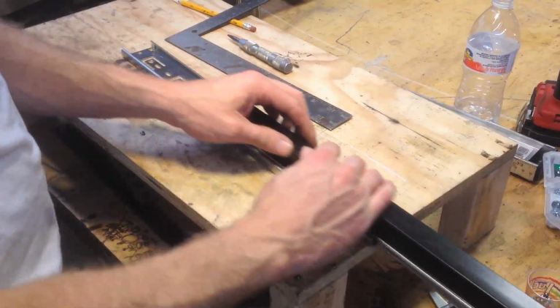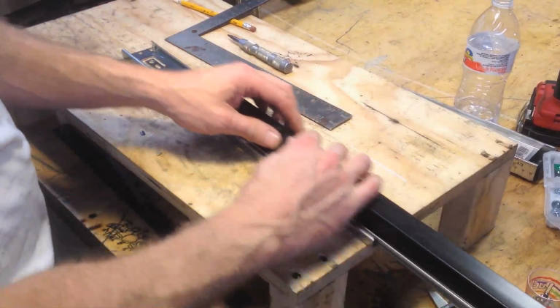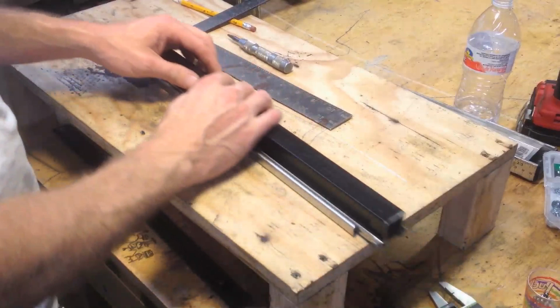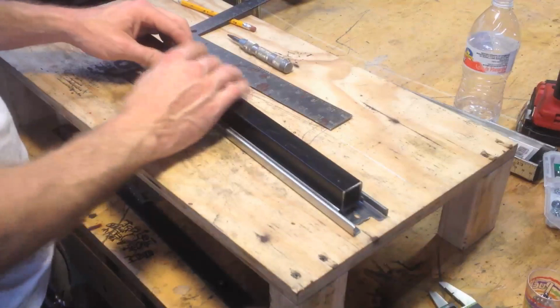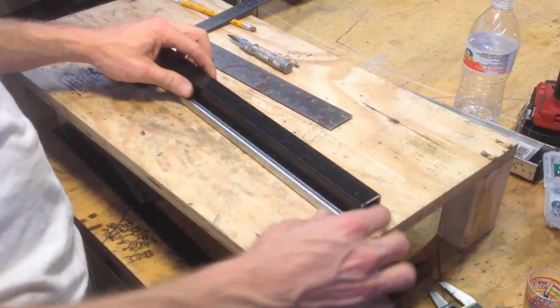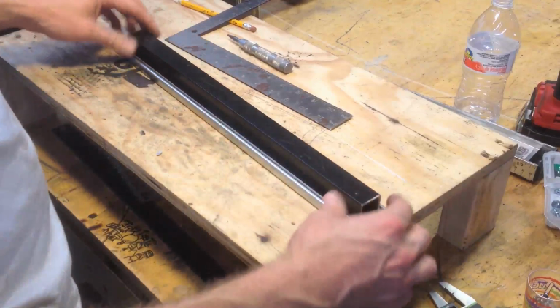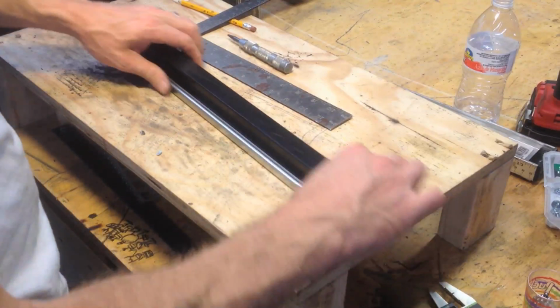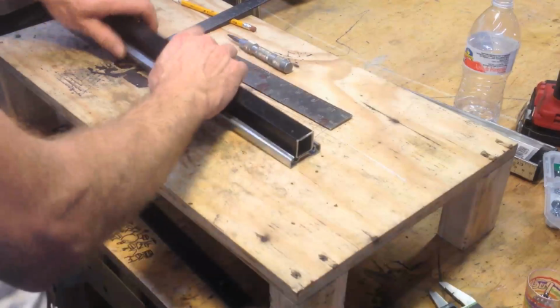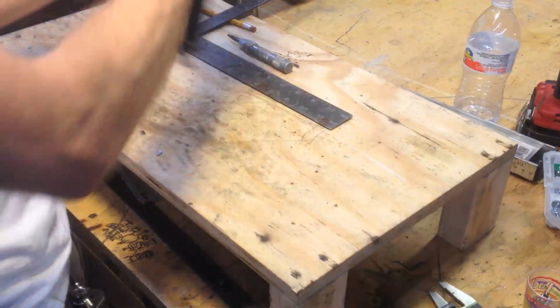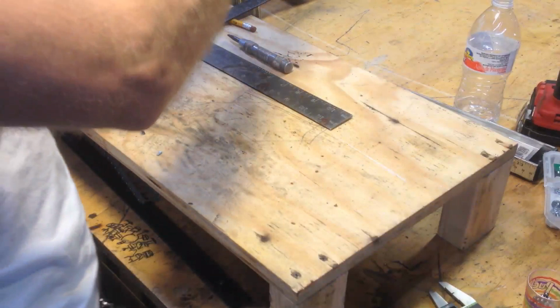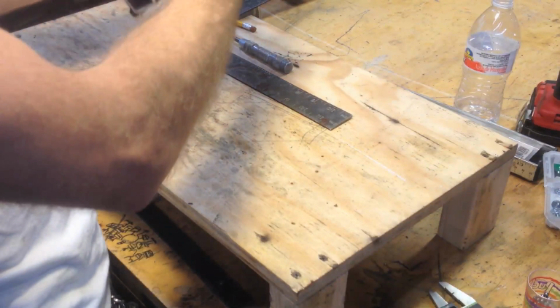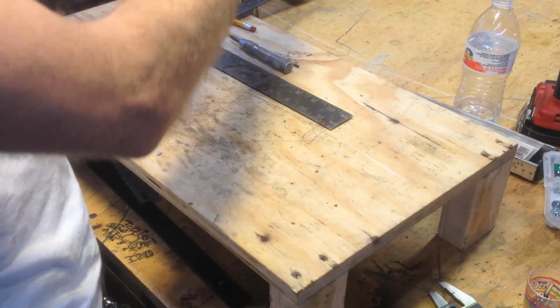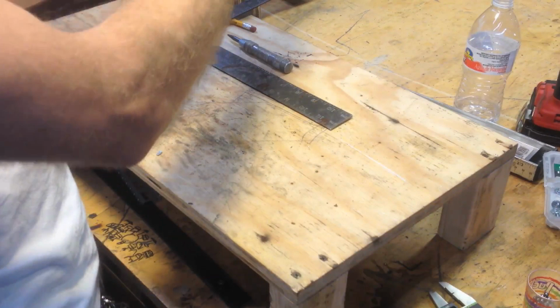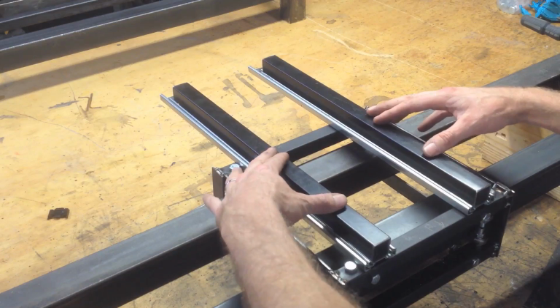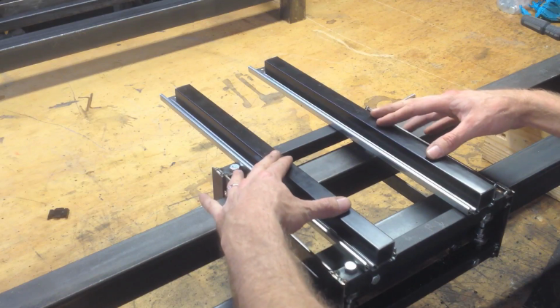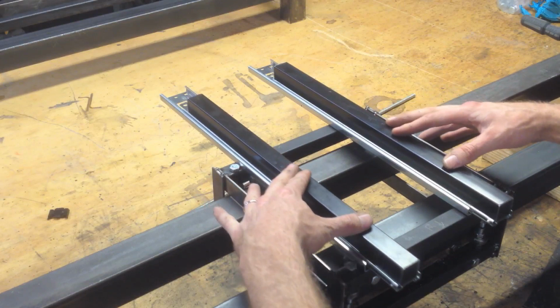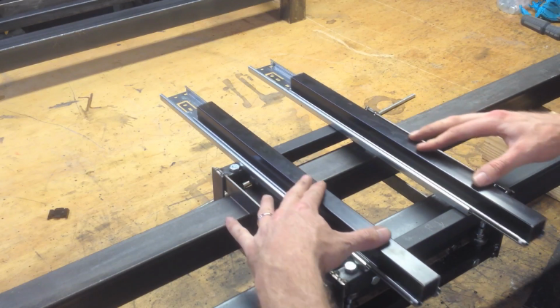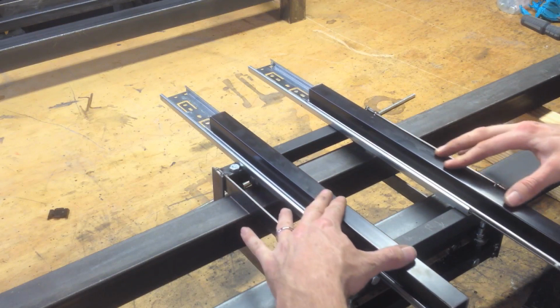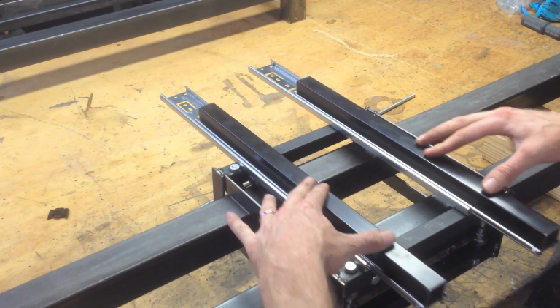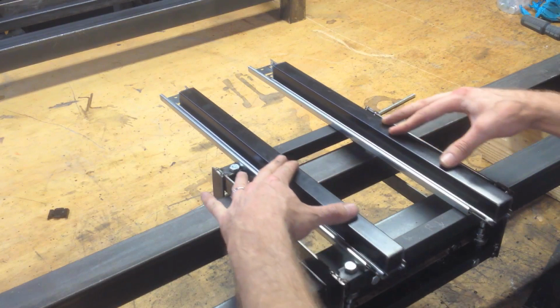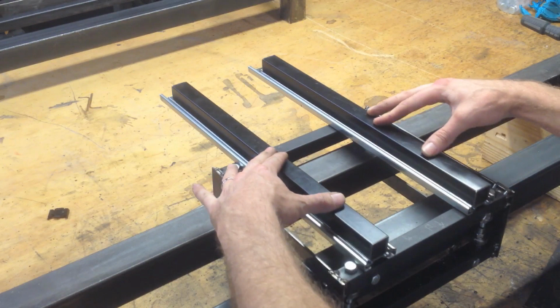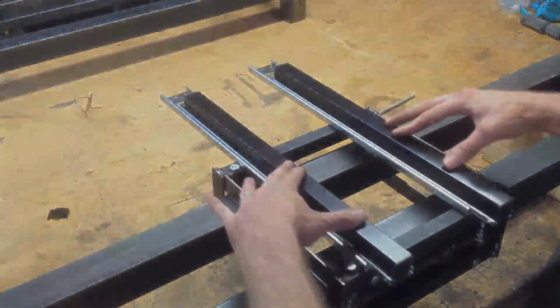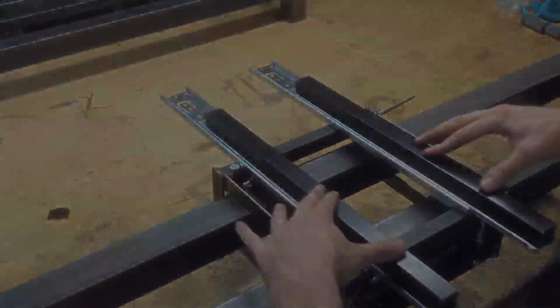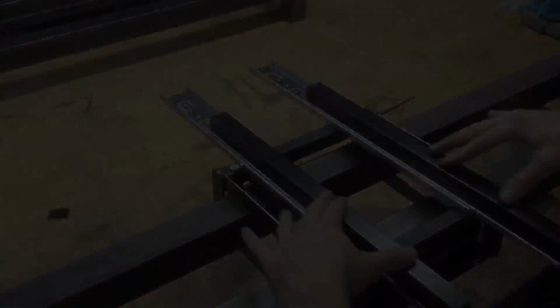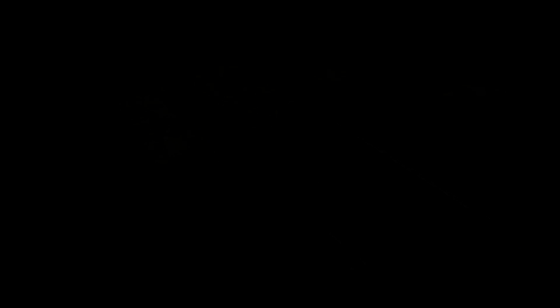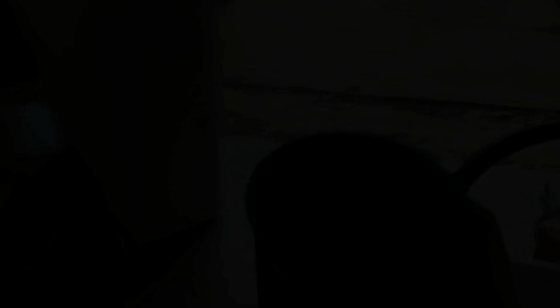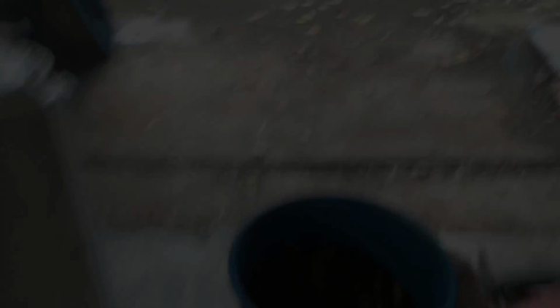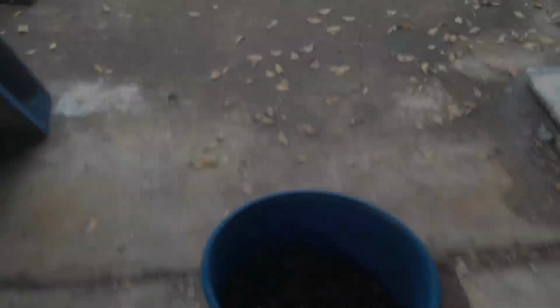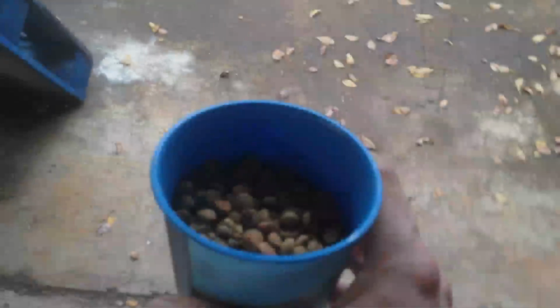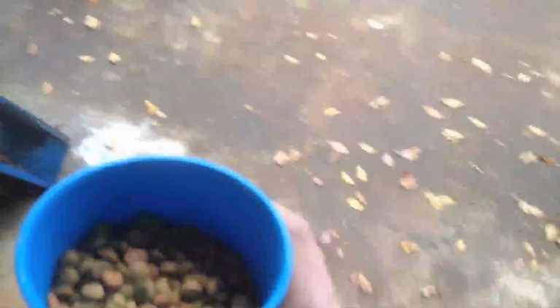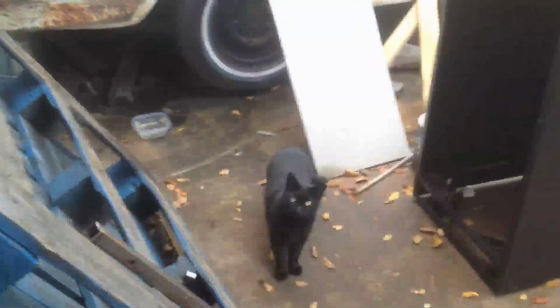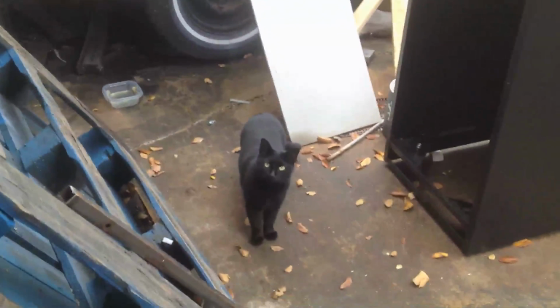All right, that's the idea. That gave it a lot of strength — check it out, works good. Got to feed my little buddy here. His name is Shop Cat.